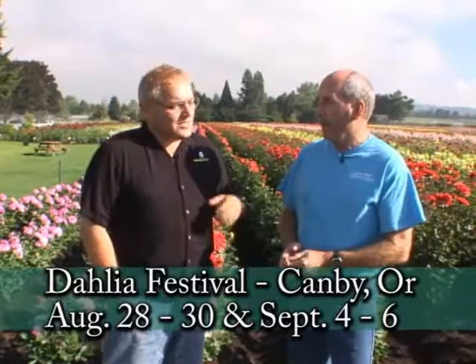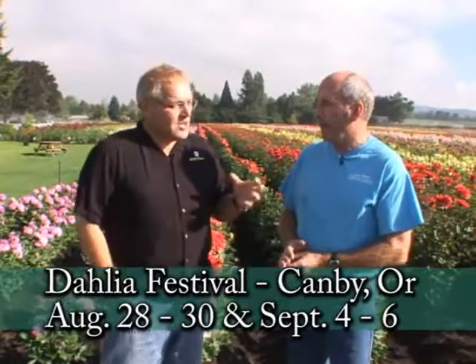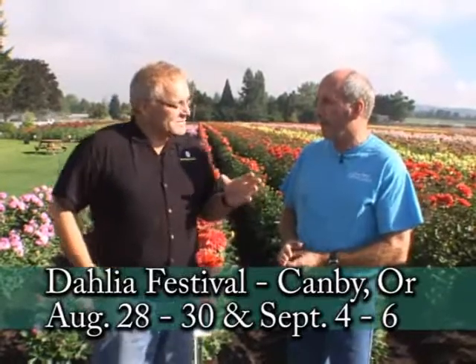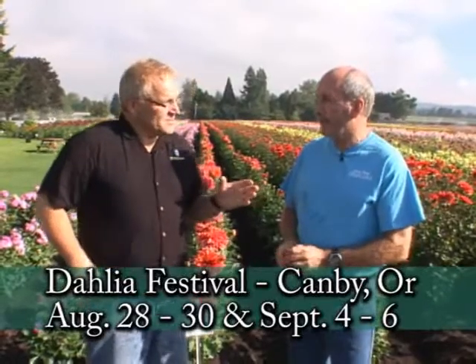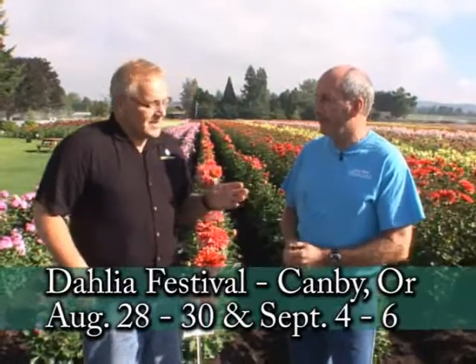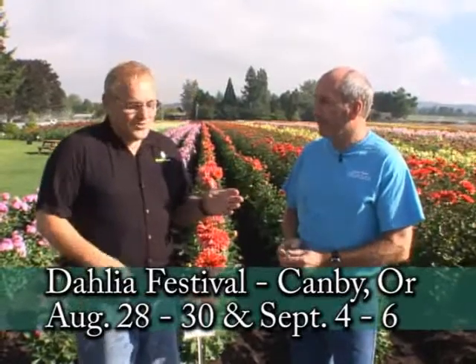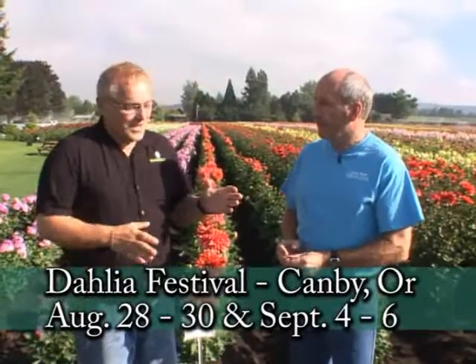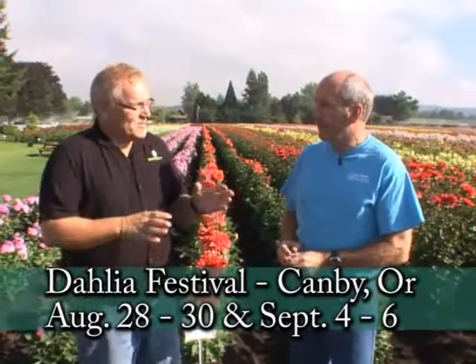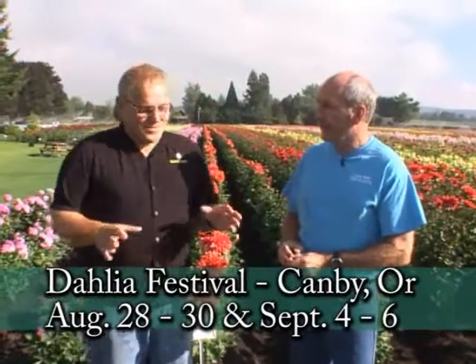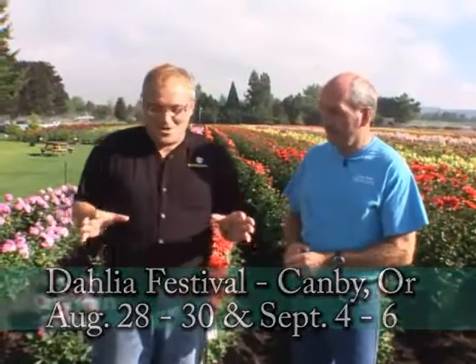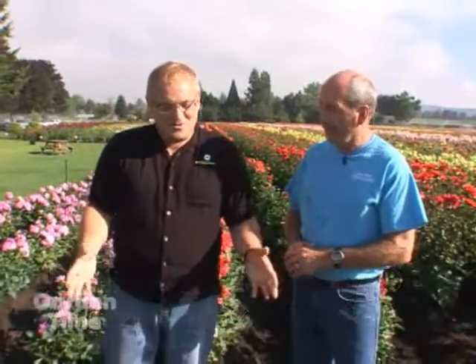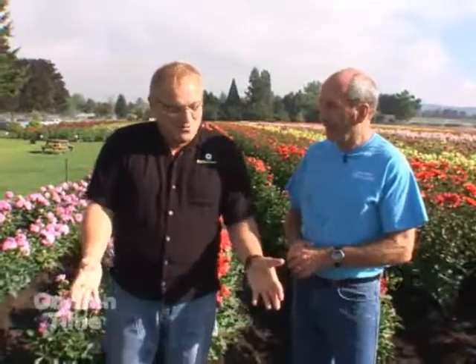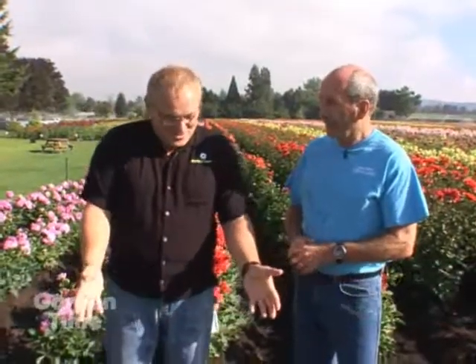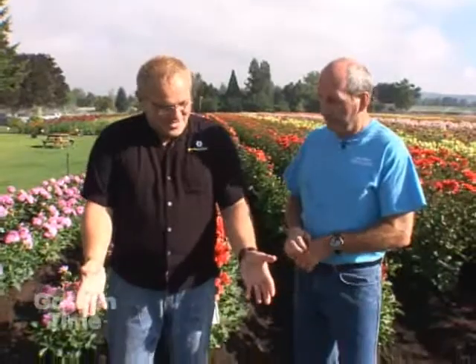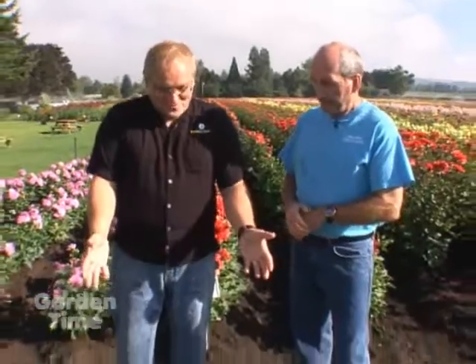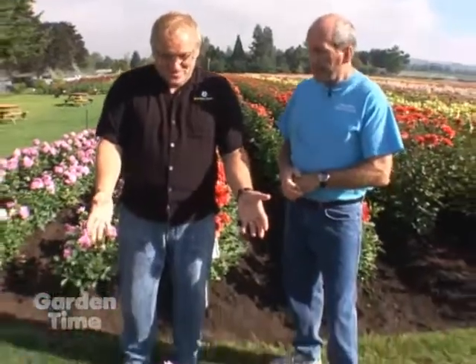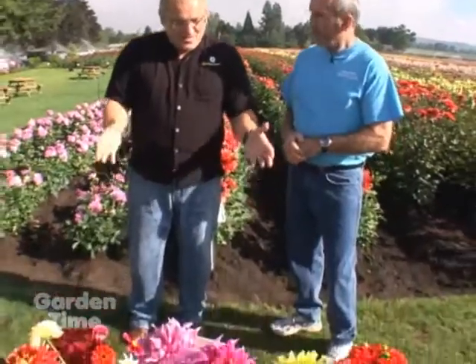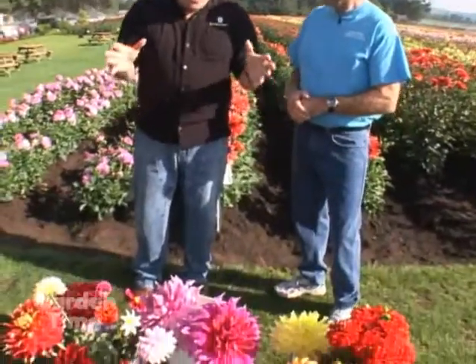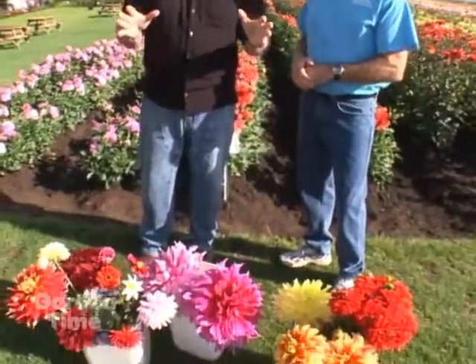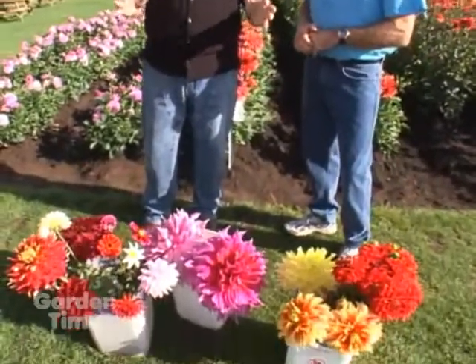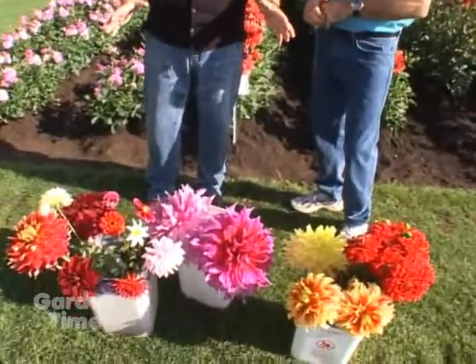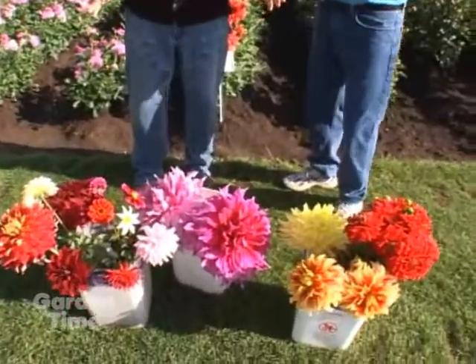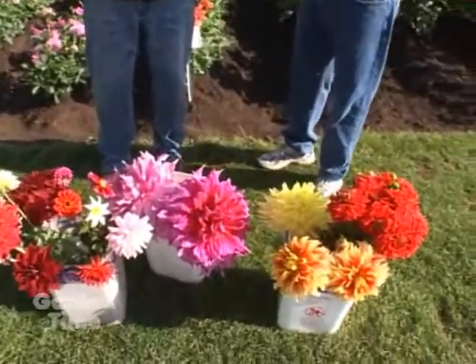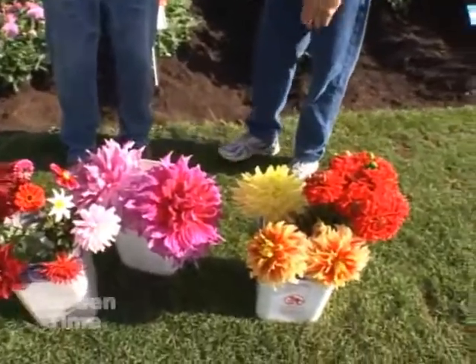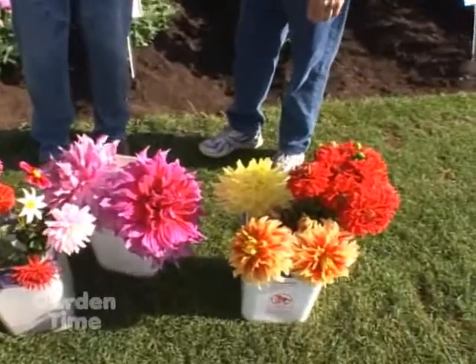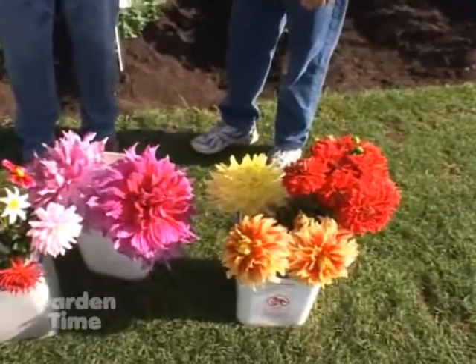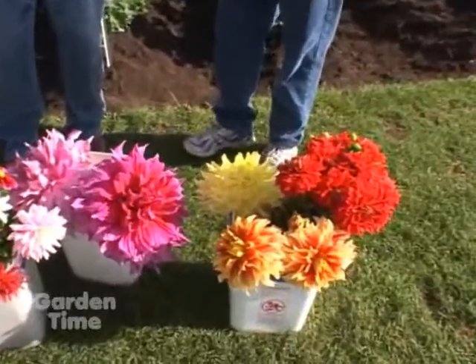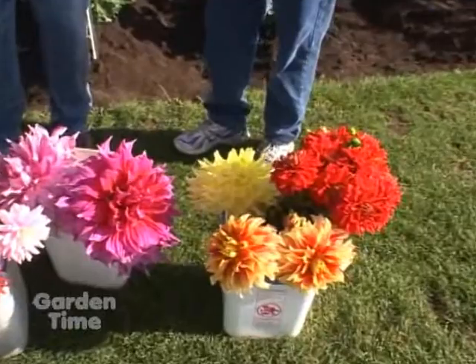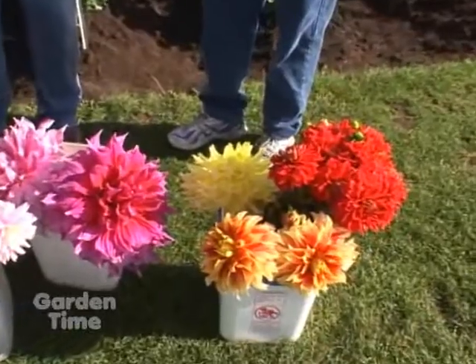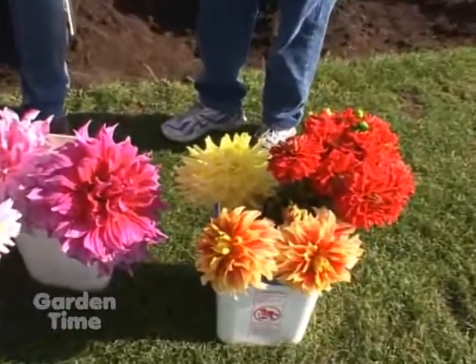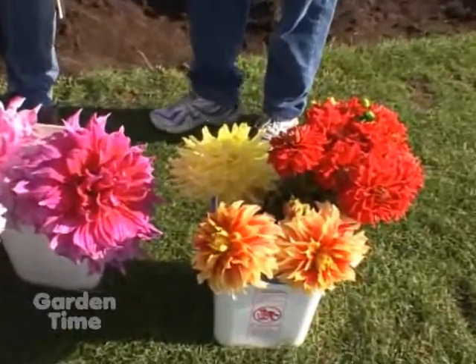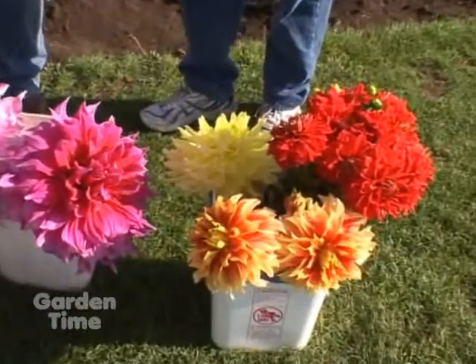I want to talk about some of the things that are going on, but first I would be remiss to not notice what is here in front of us. These are beautiful blooms. Go over a little bit of some of the different varieties, some of the new stuff you have.